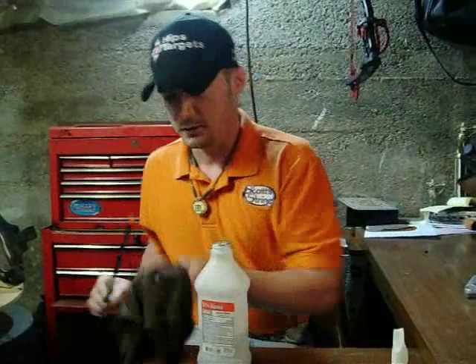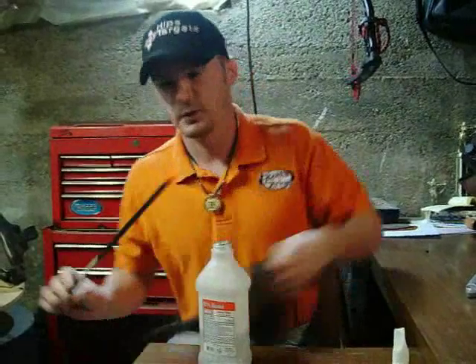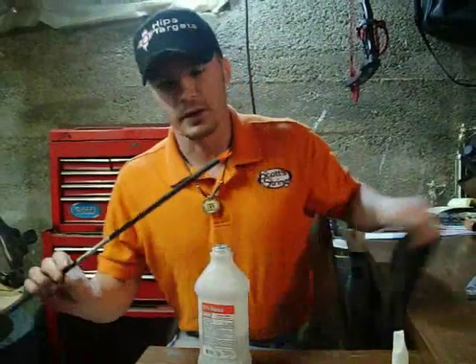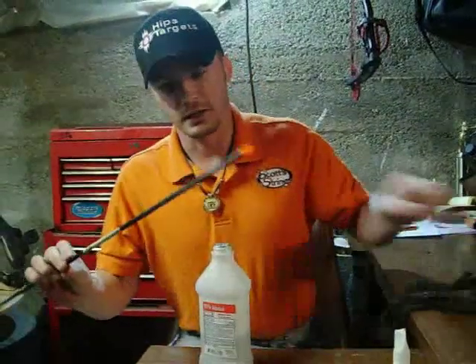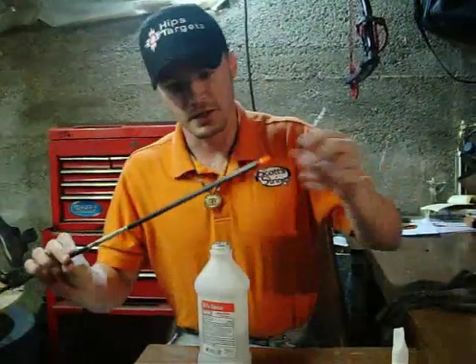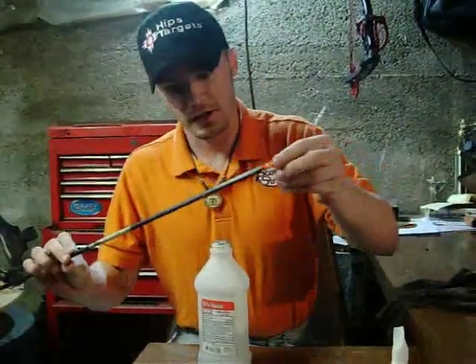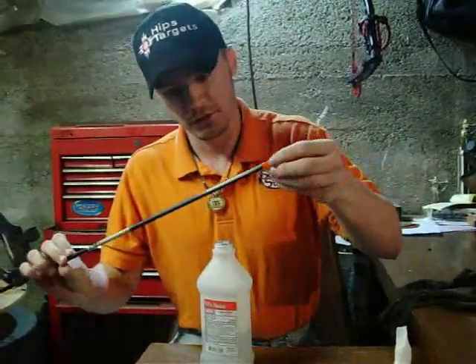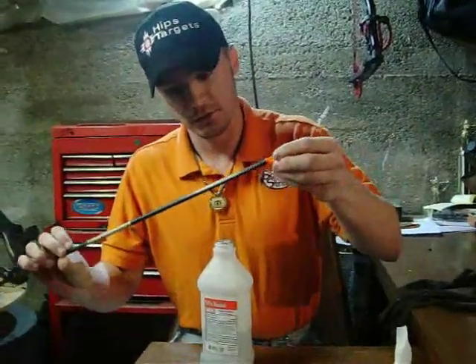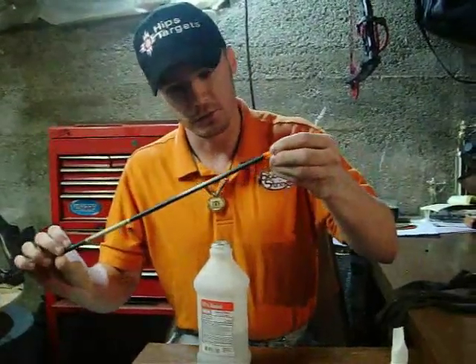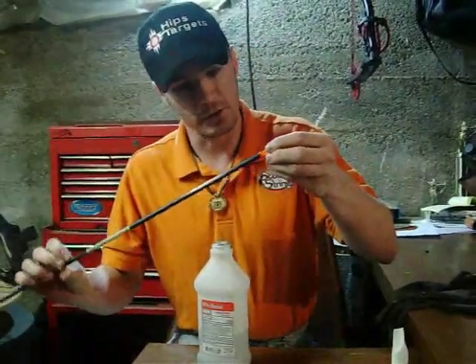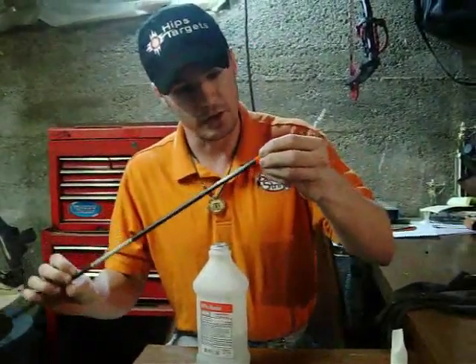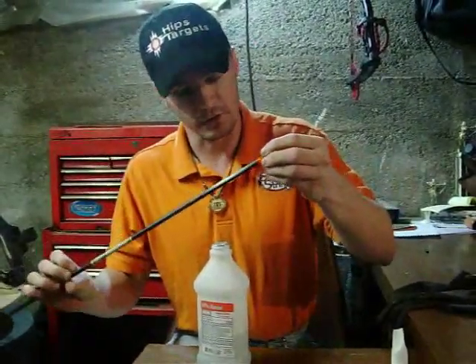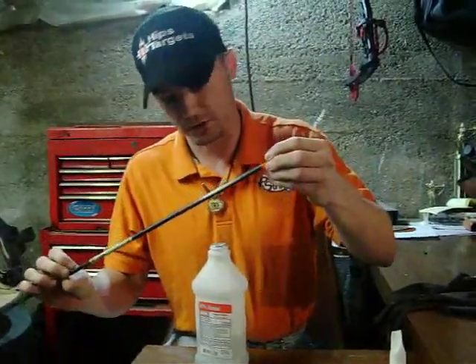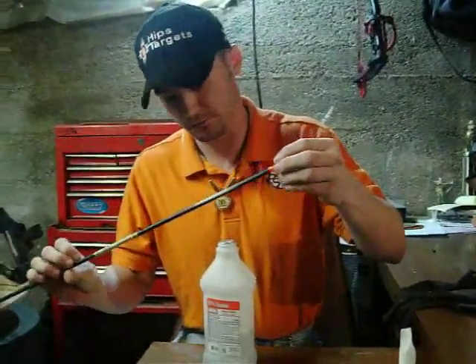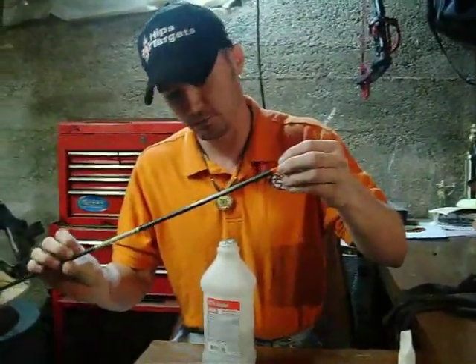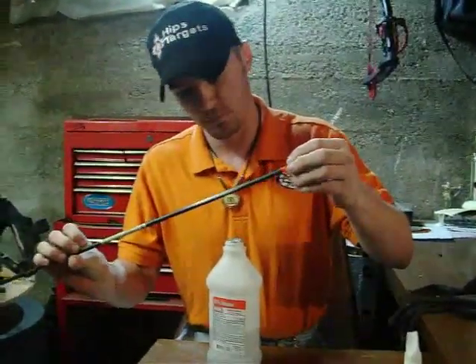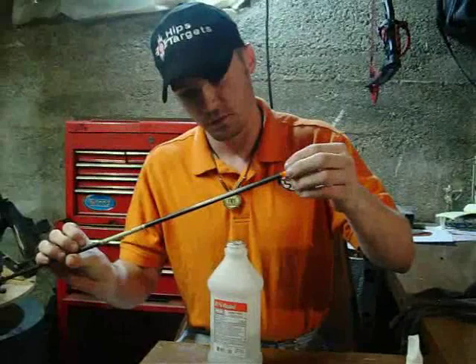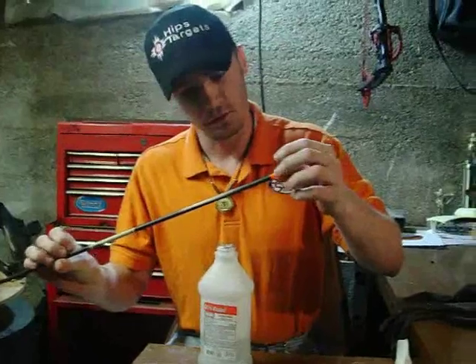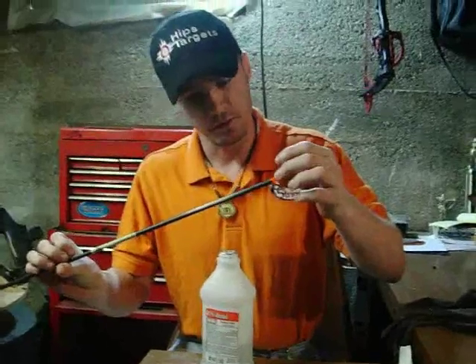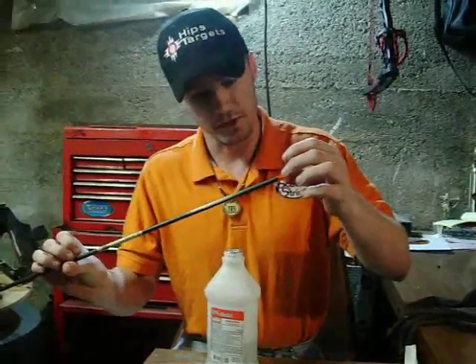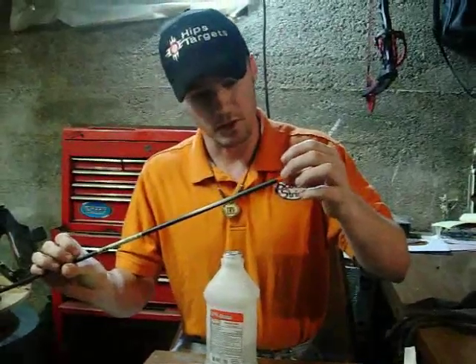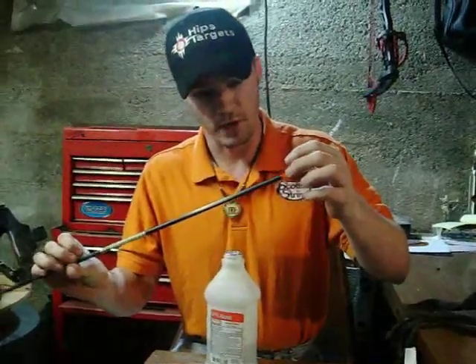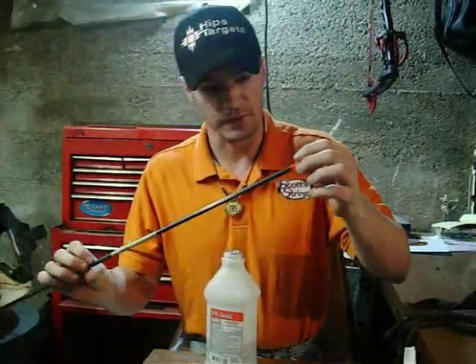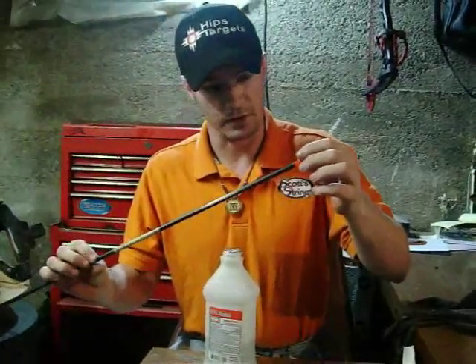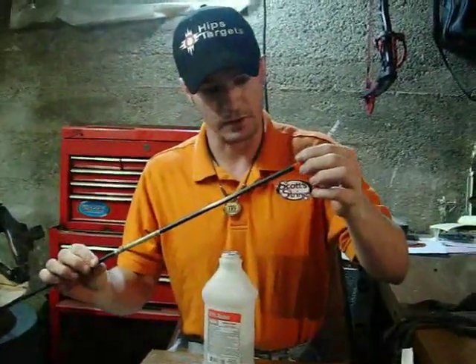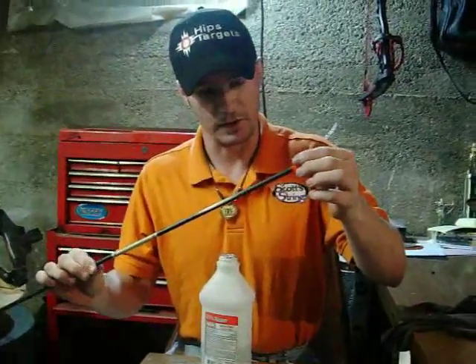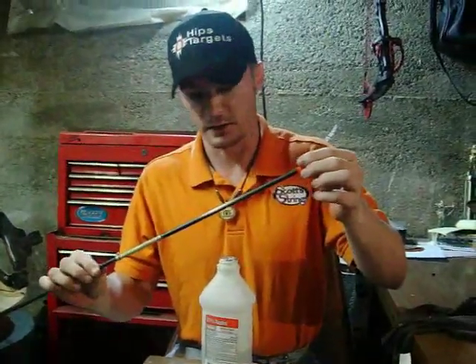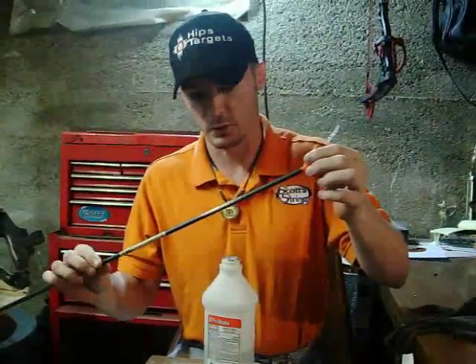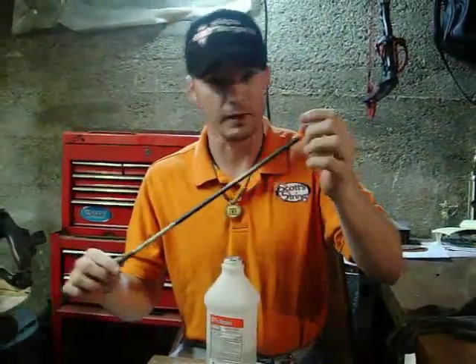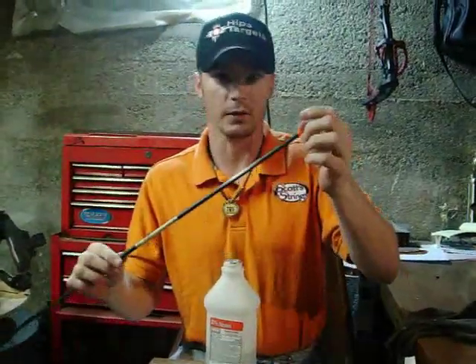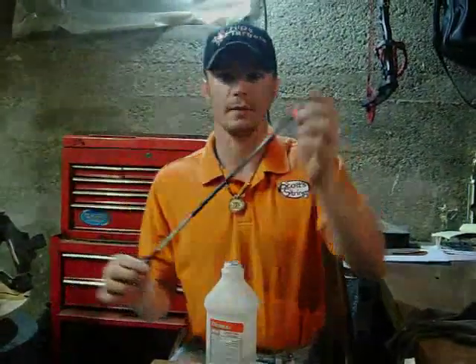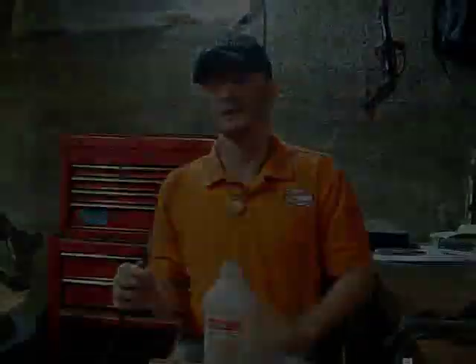So there we go. We've got a nice clean shaft. We've looked the whole thing over. There's none of the old wrap left on there or anything like that. So we're ready to re-wrap this thing.